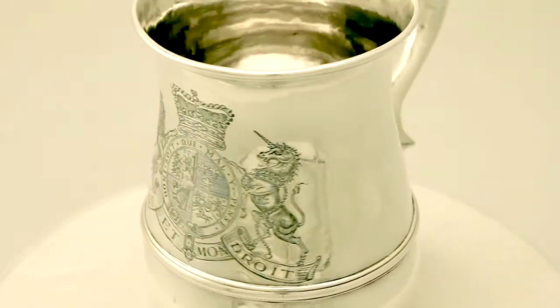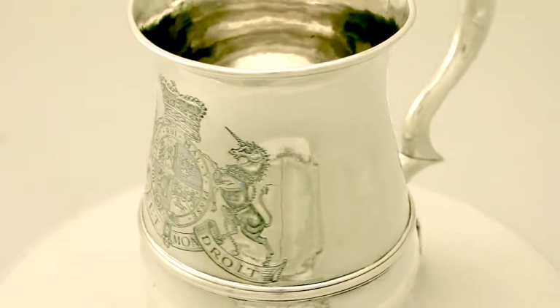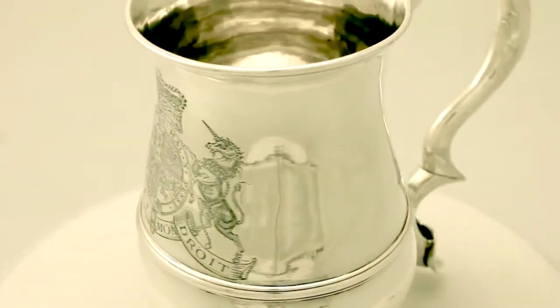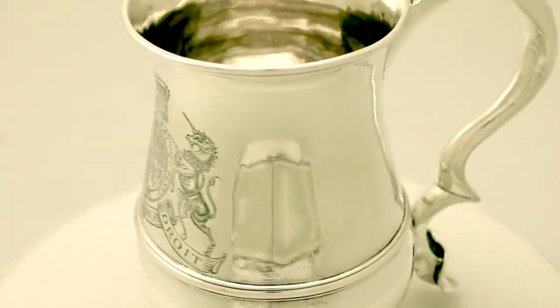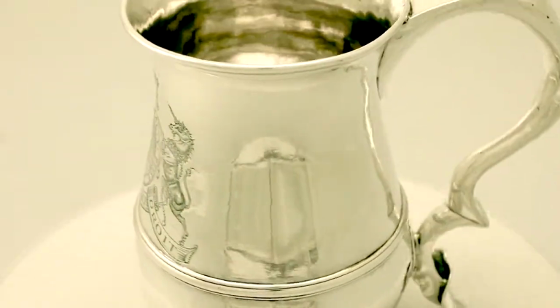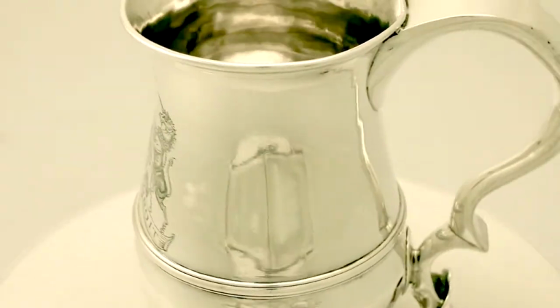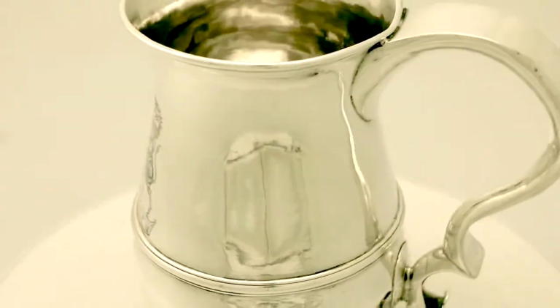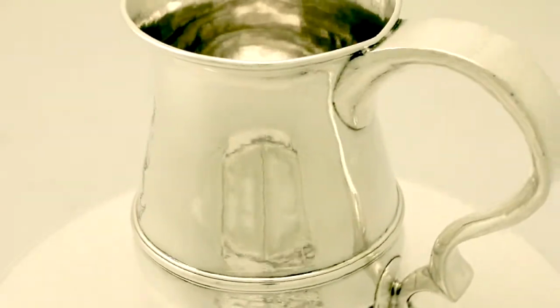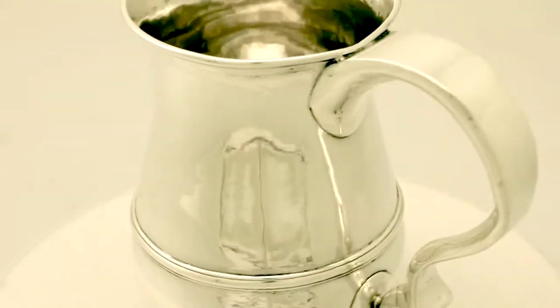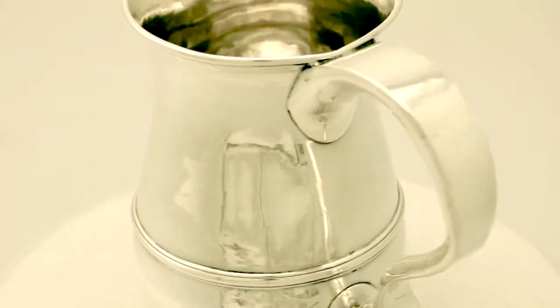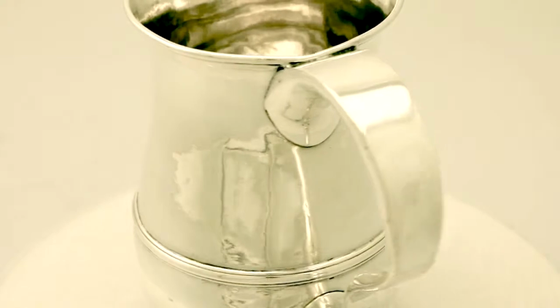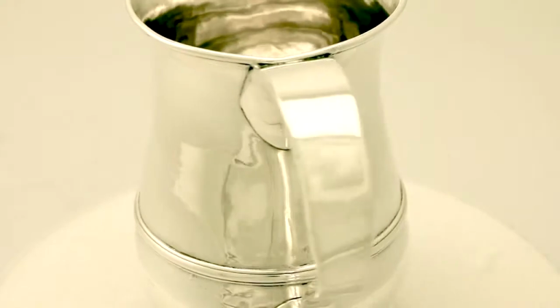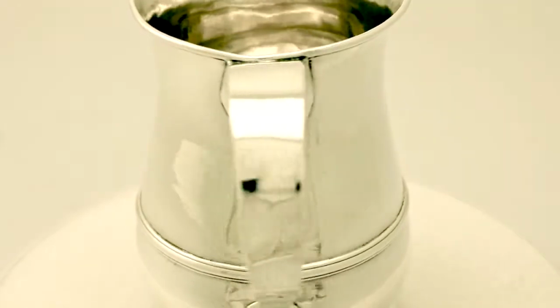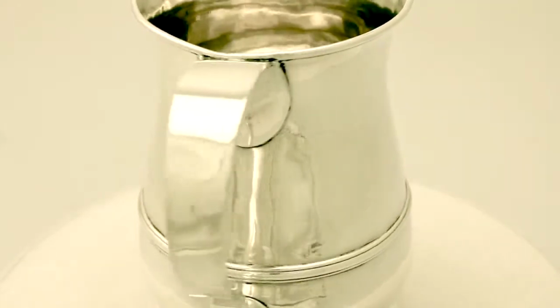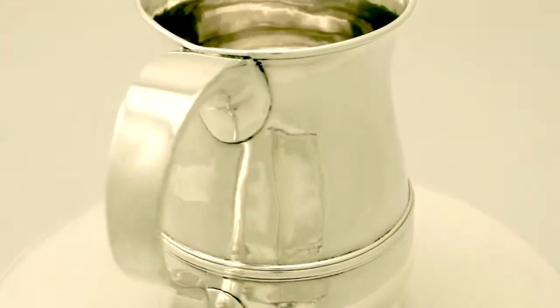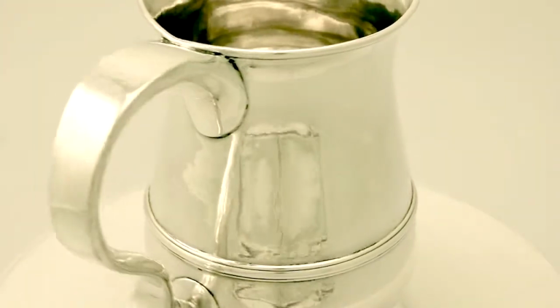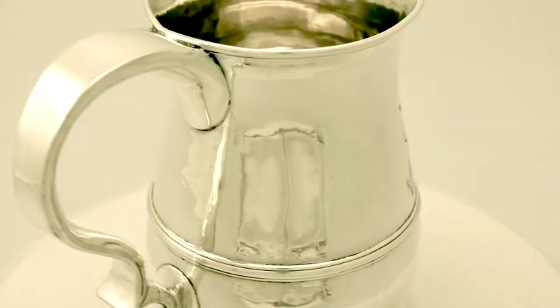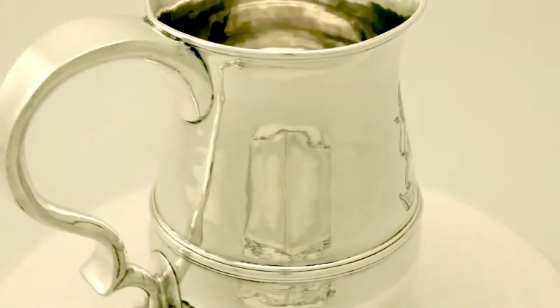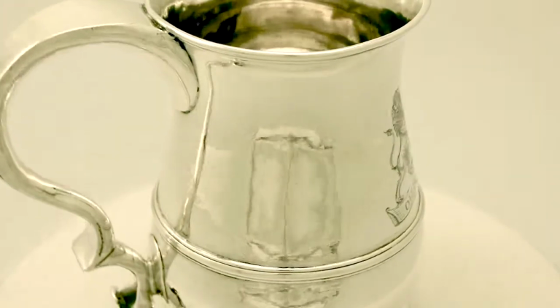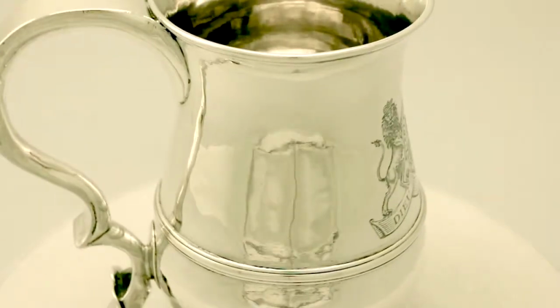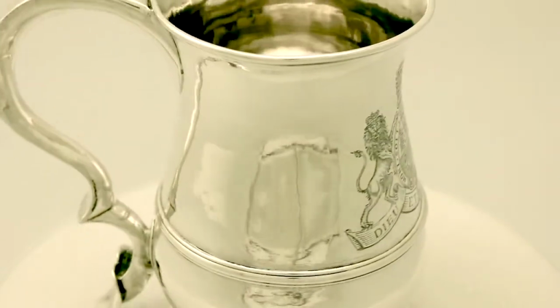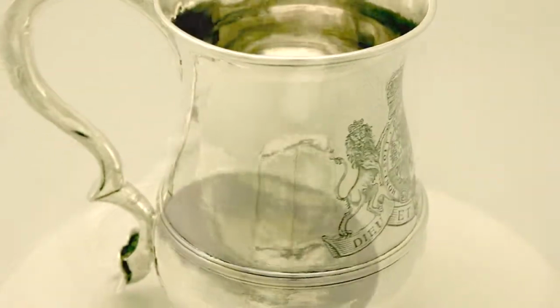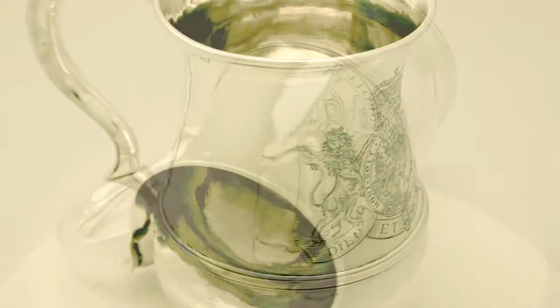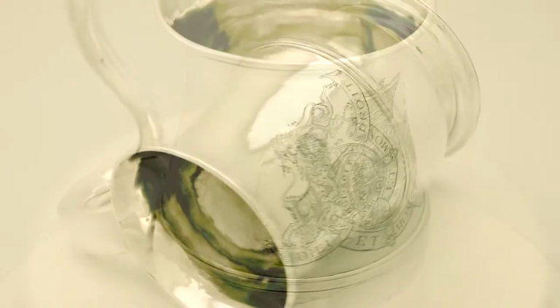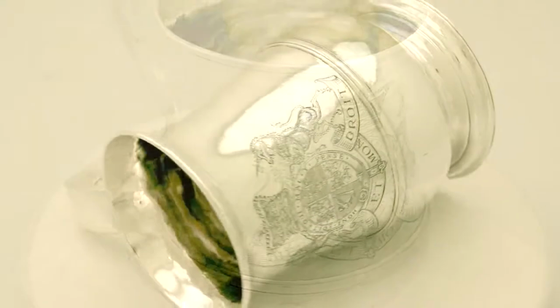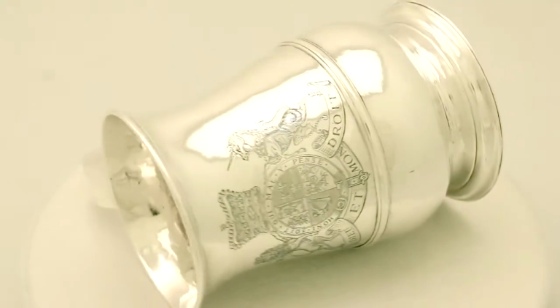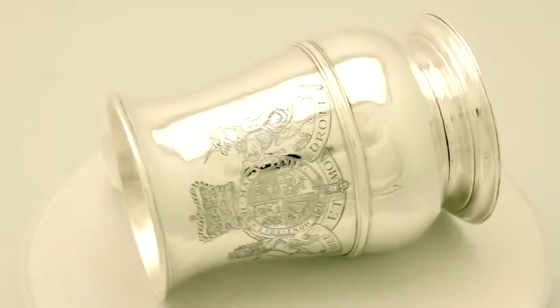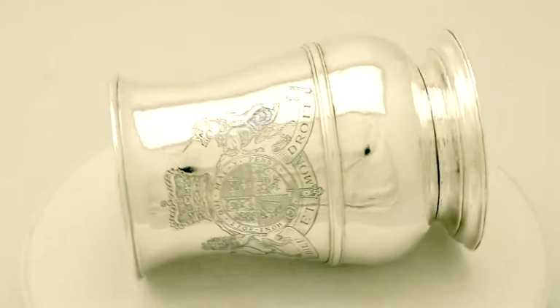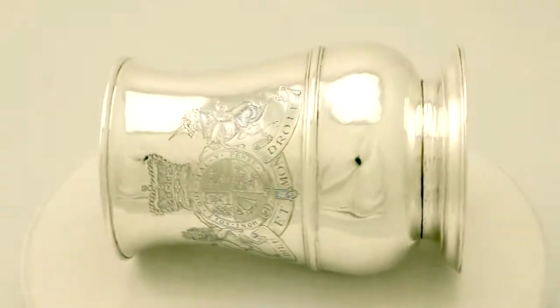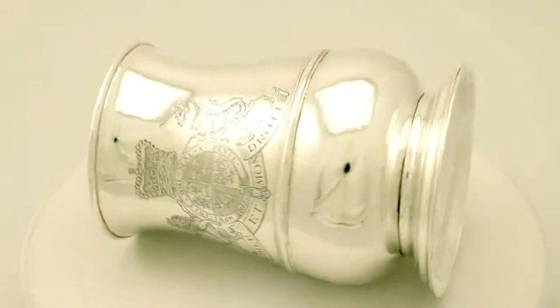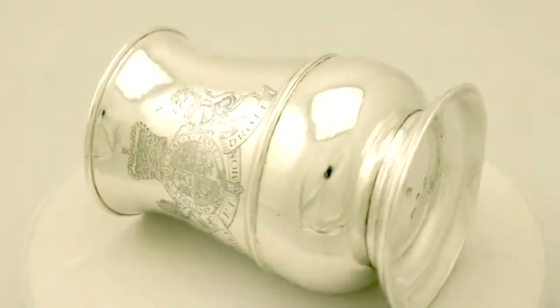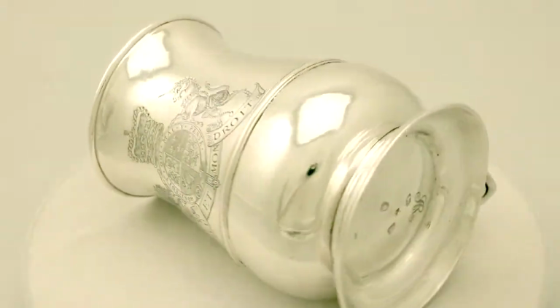The piece is fitted with an impressive S scroll handle with a heart shaped terminal. To the underside there are contemporary bright cut engraved initials AR. Also to the underside are full hallmarks.